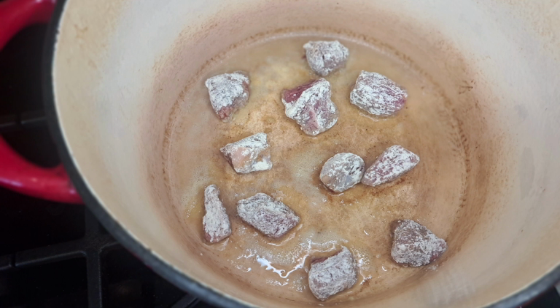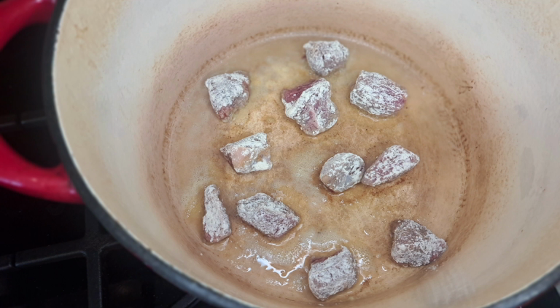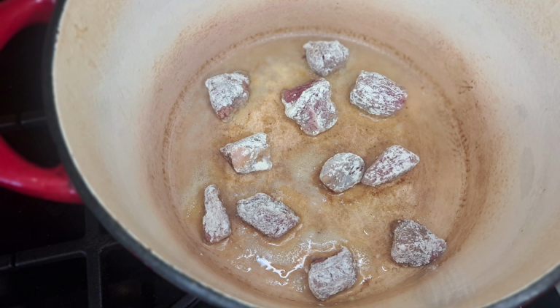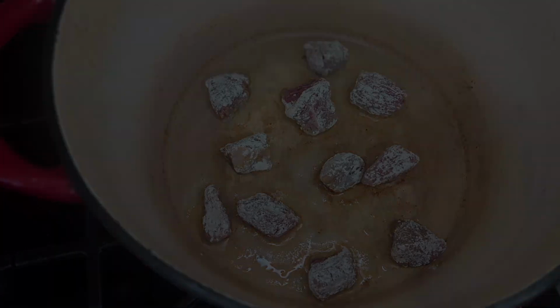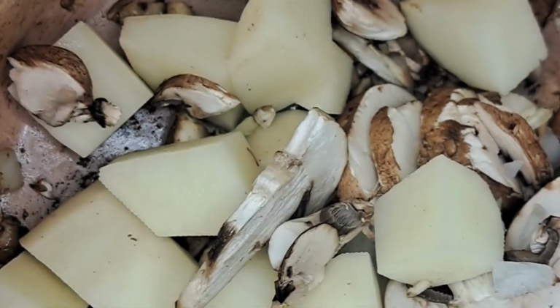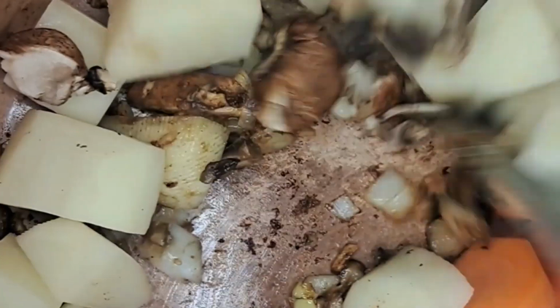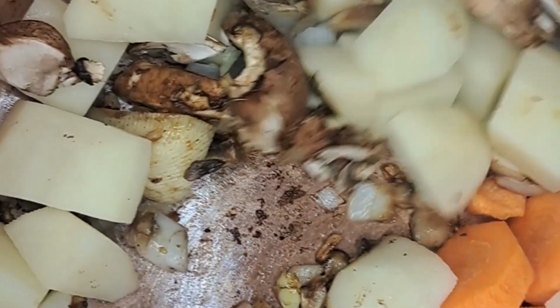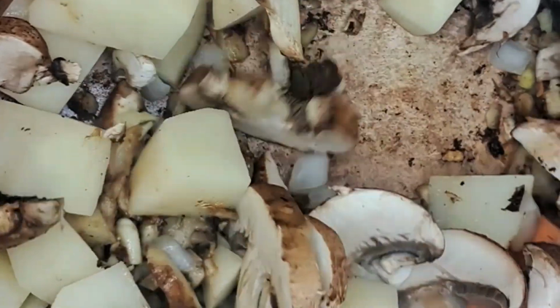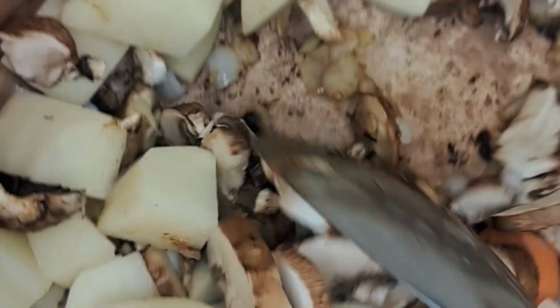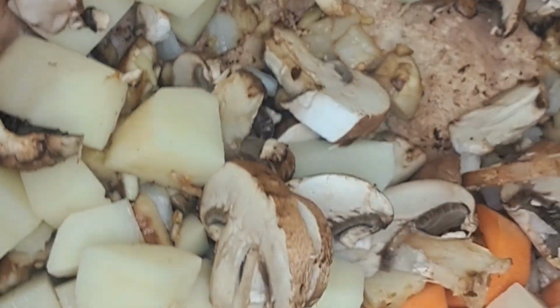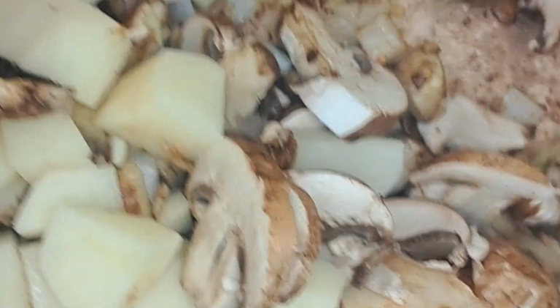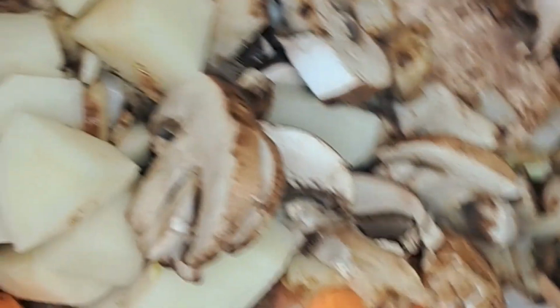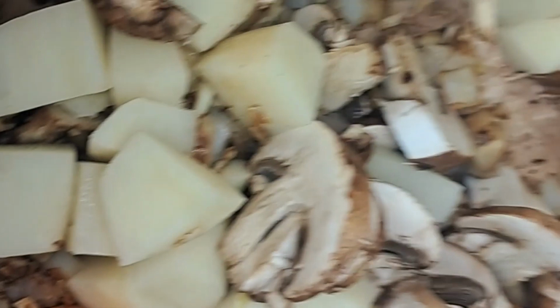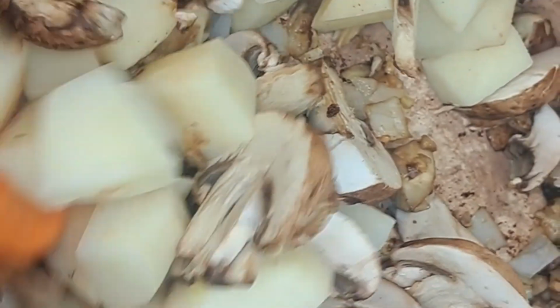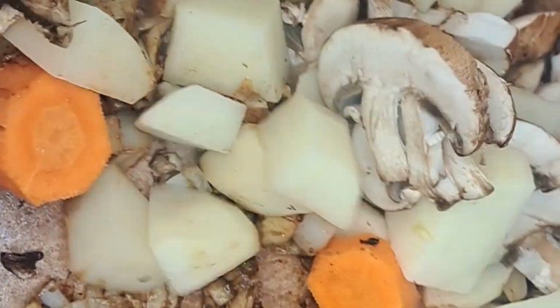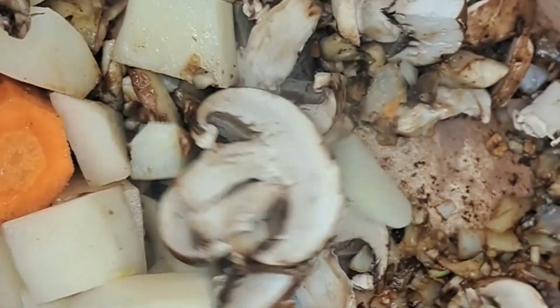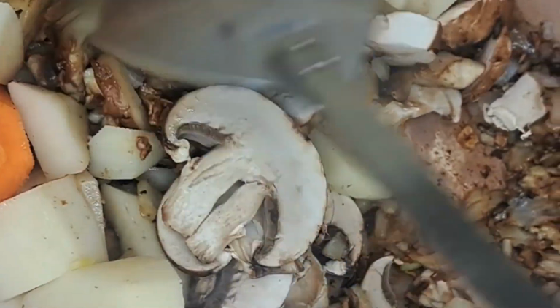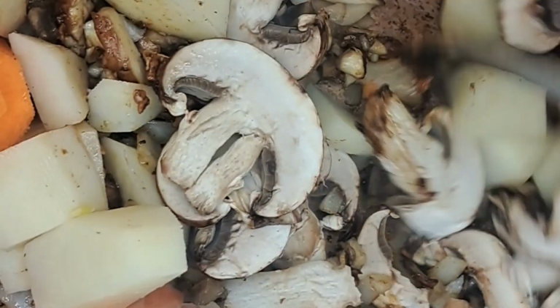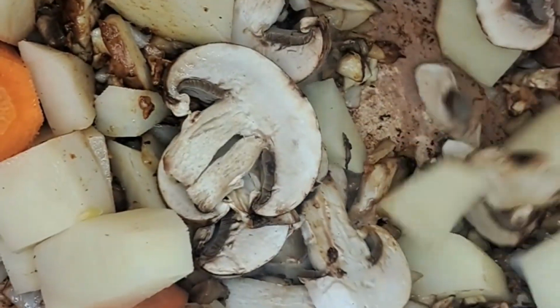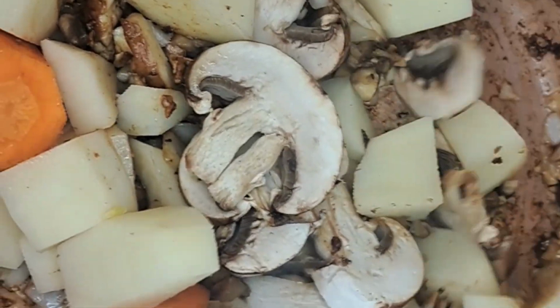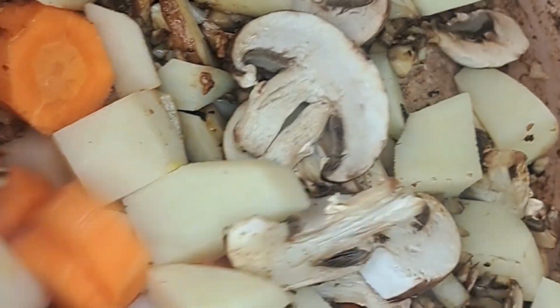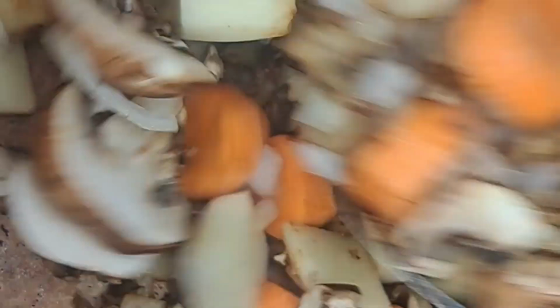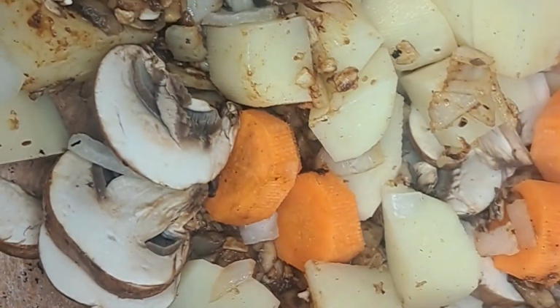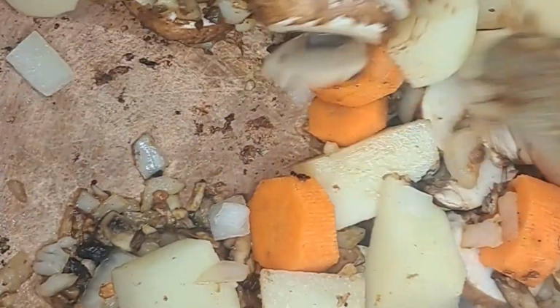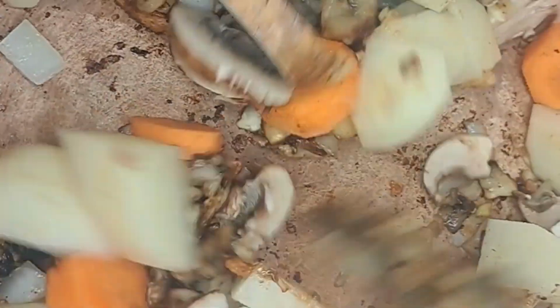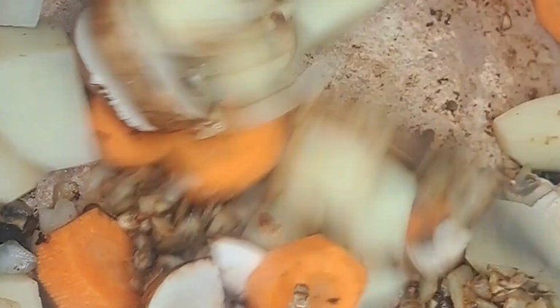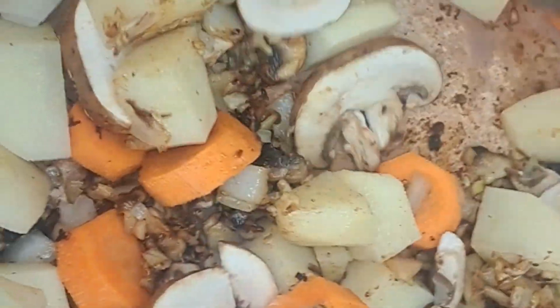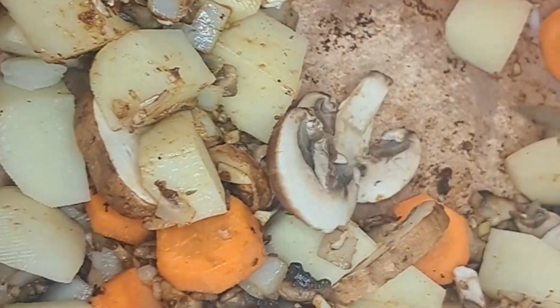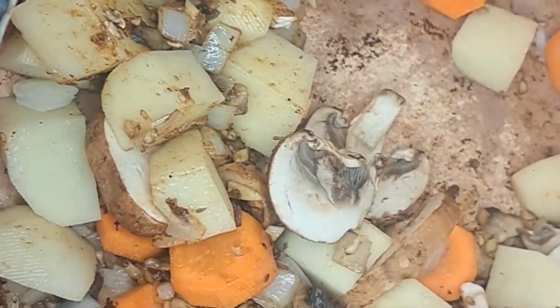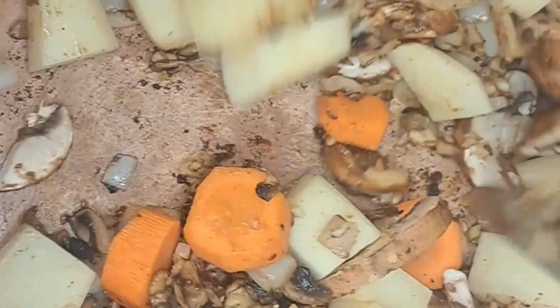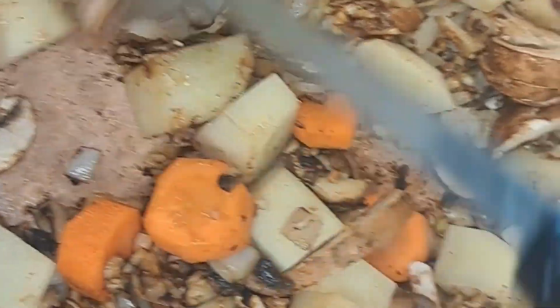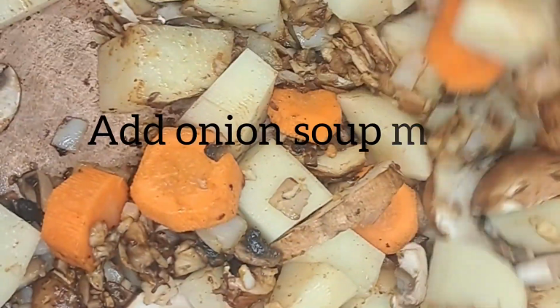I seared the beef. As you can see, this is a small batch of stew, but definitely add more vegetables and beef depending upon how many you are serving. I sautéed the vegetables in the oil.